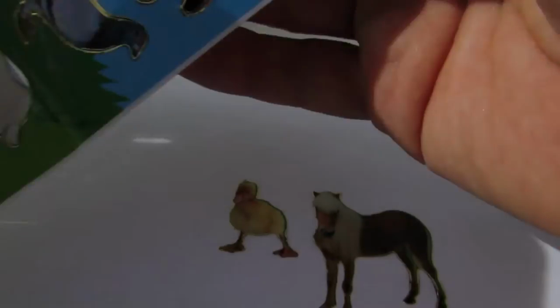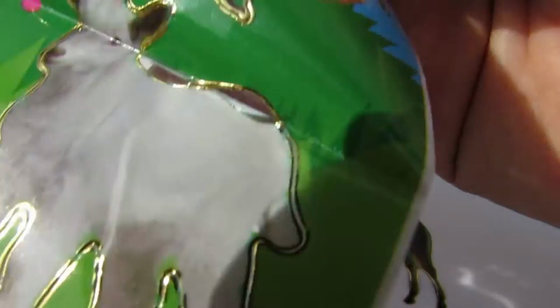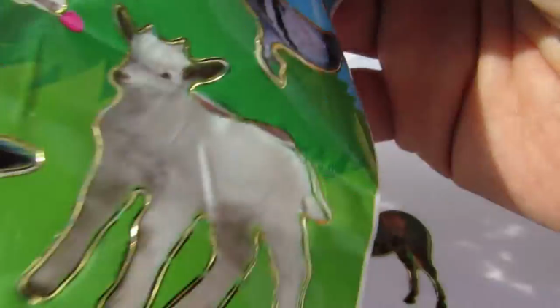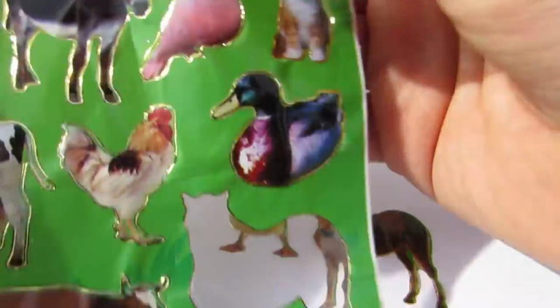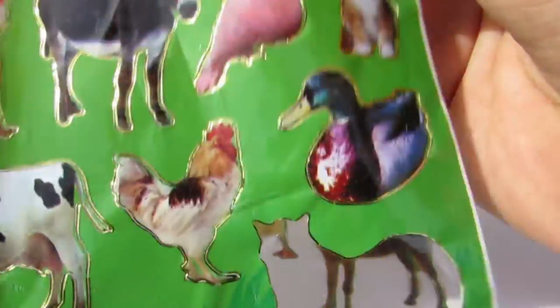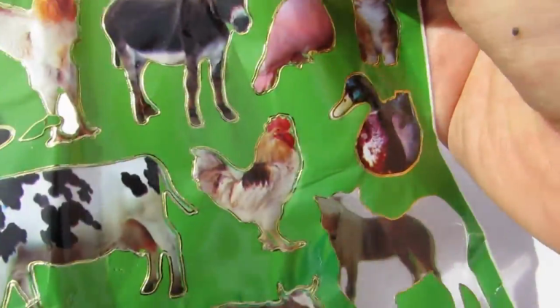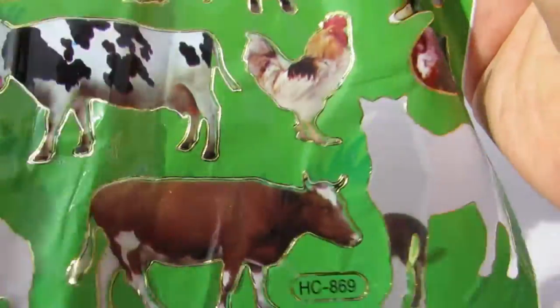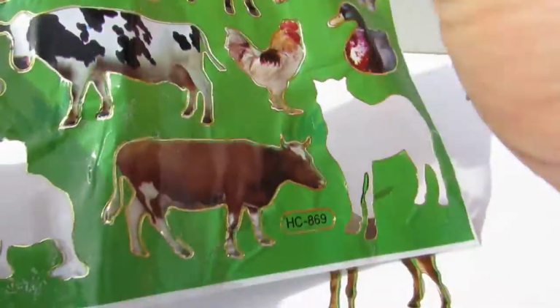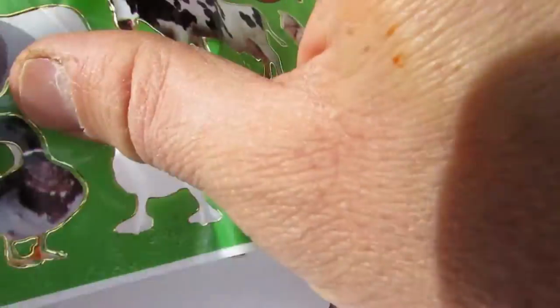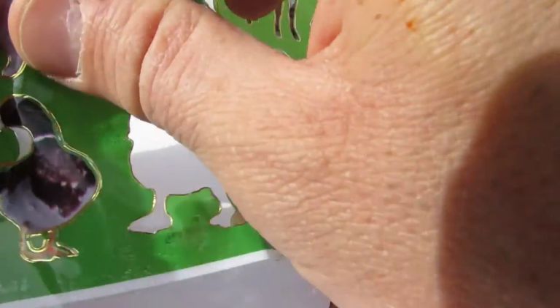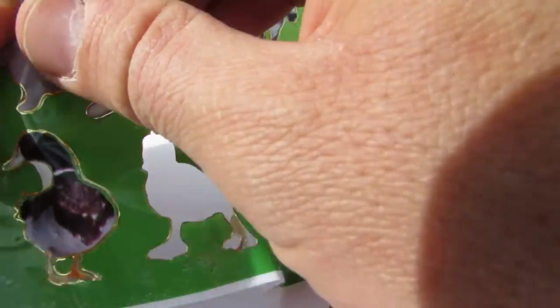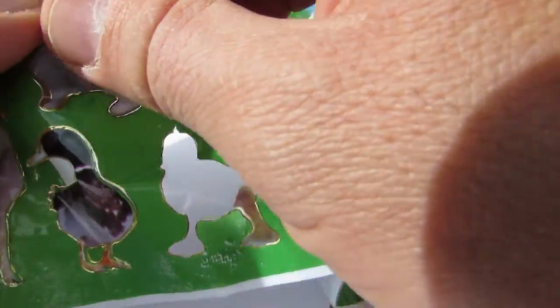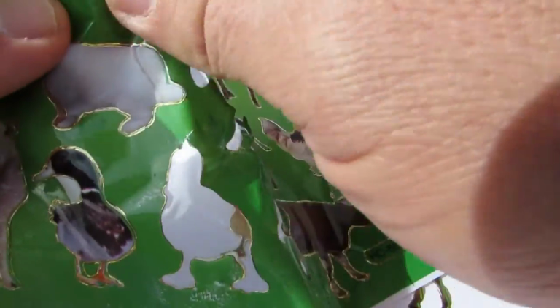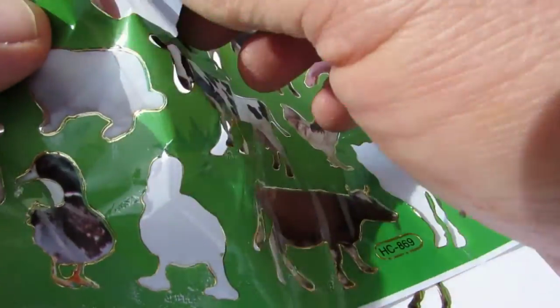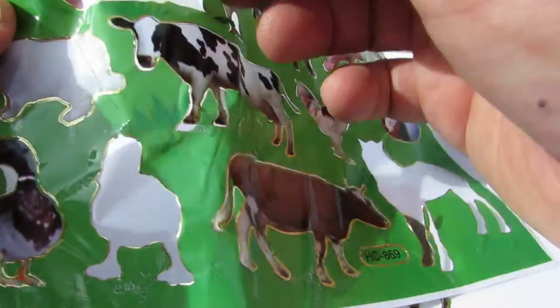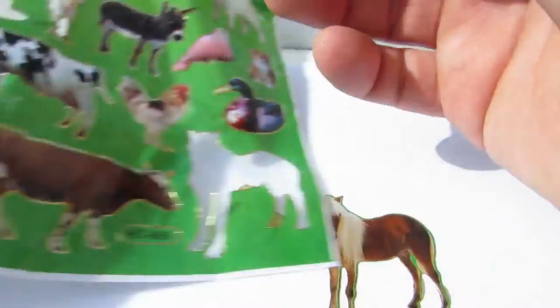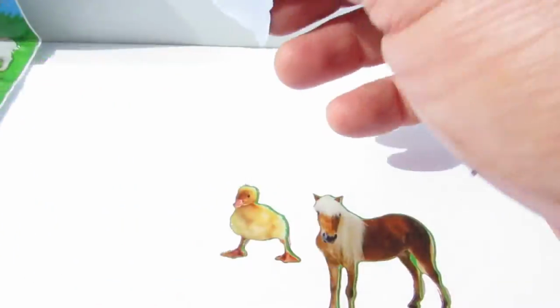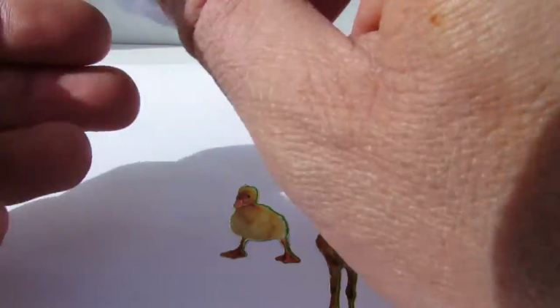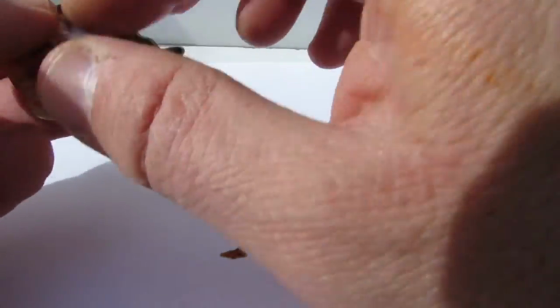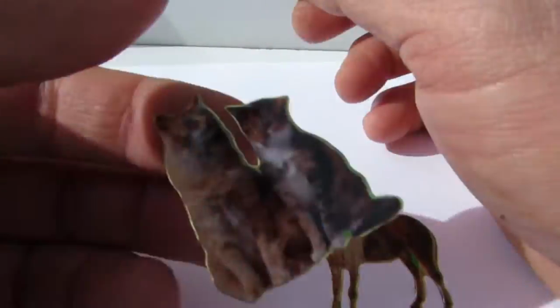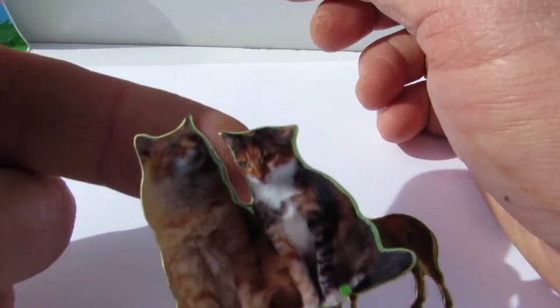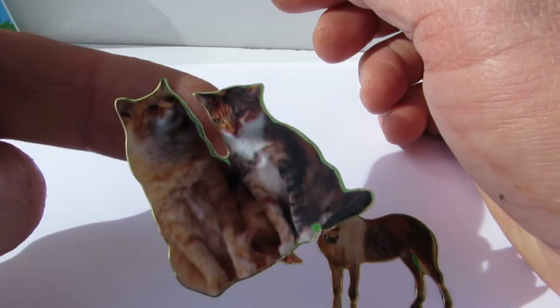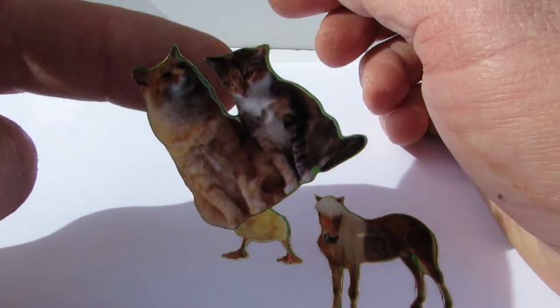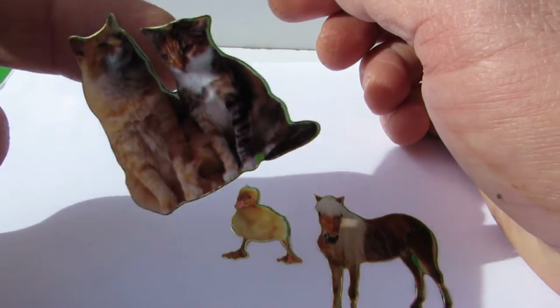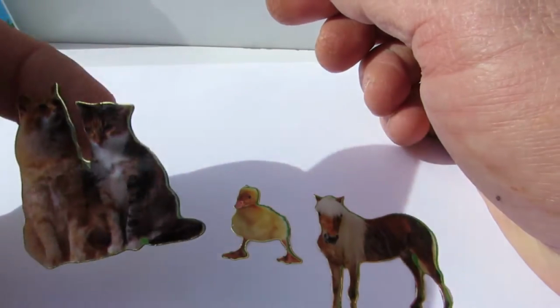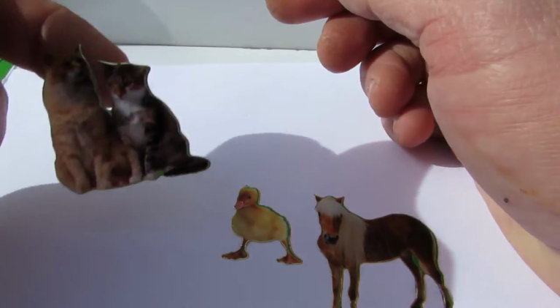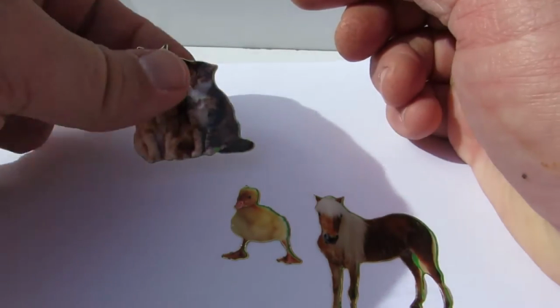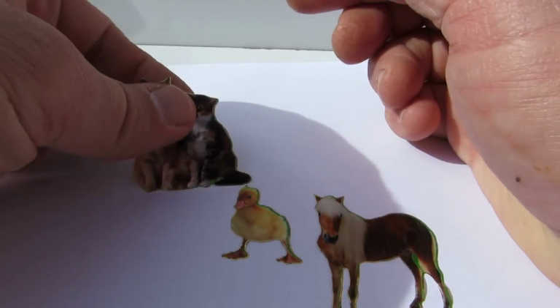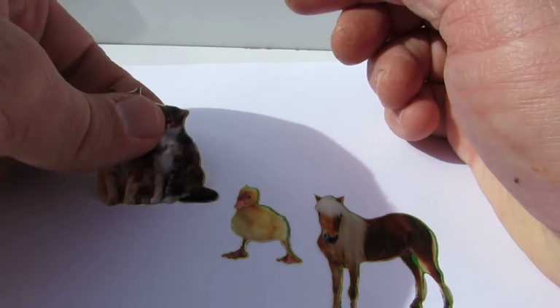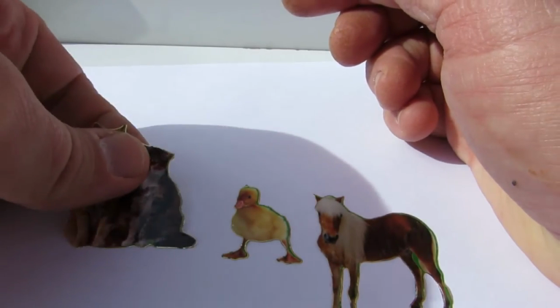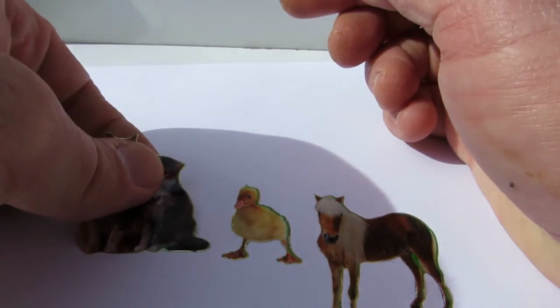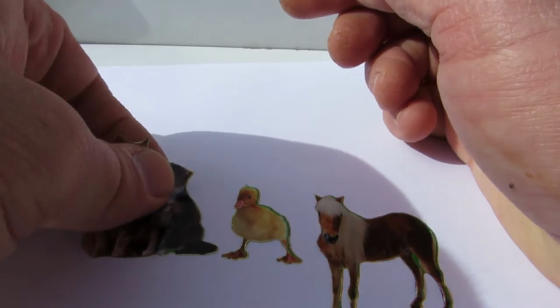And we have a cat — two cats. See? Two cats. Put them here.